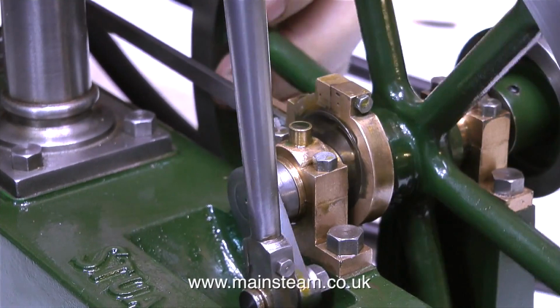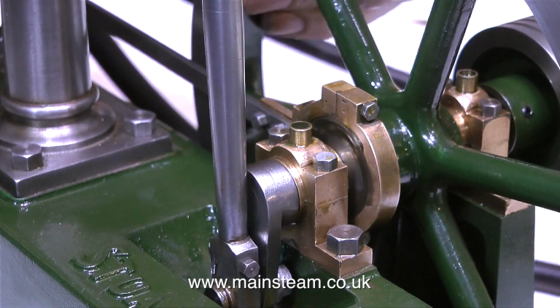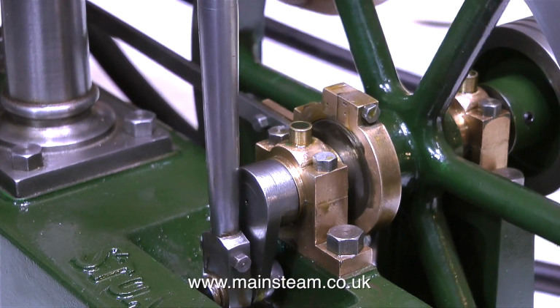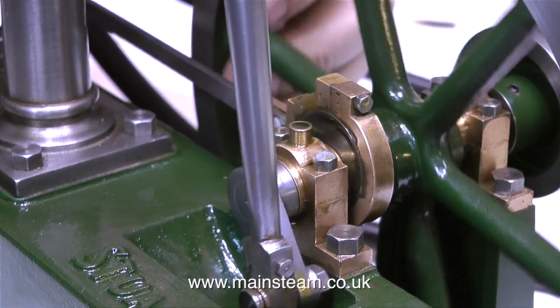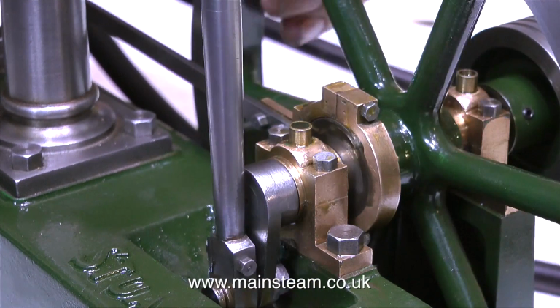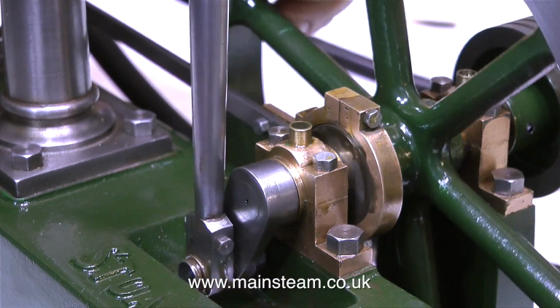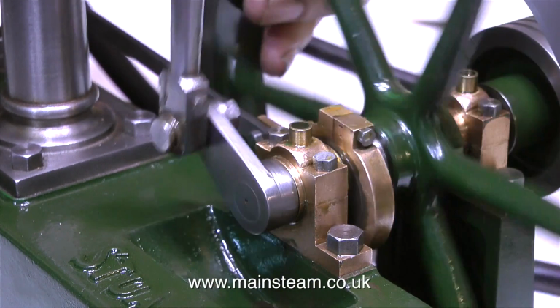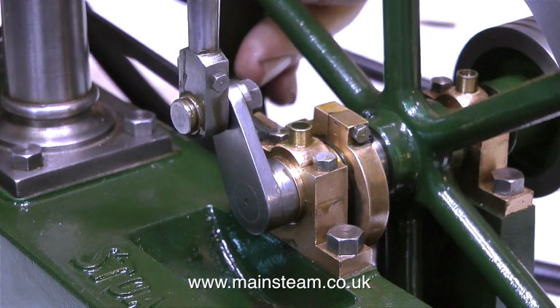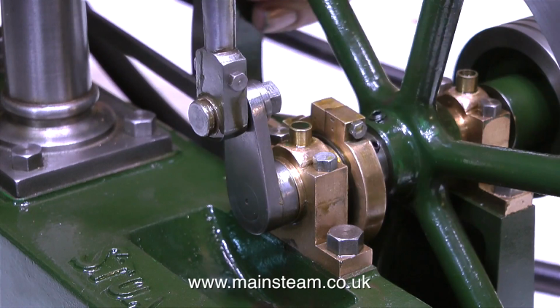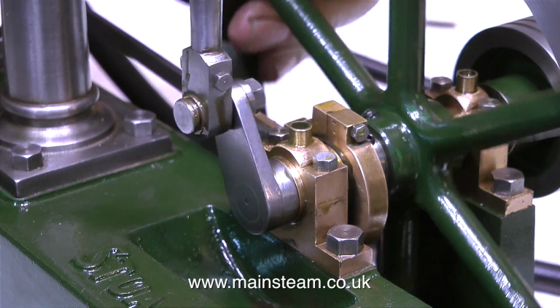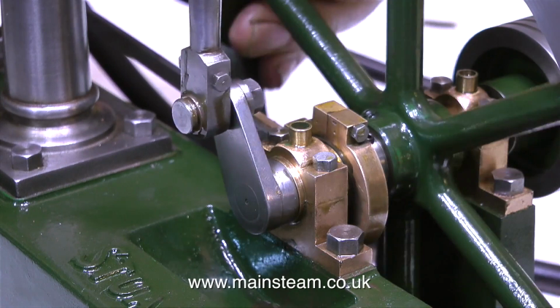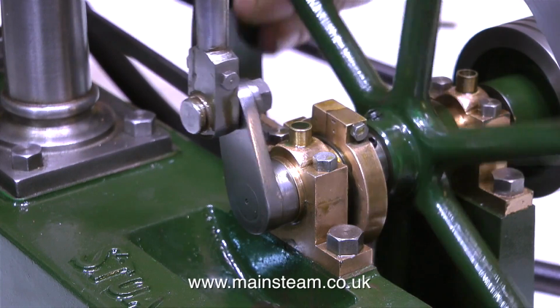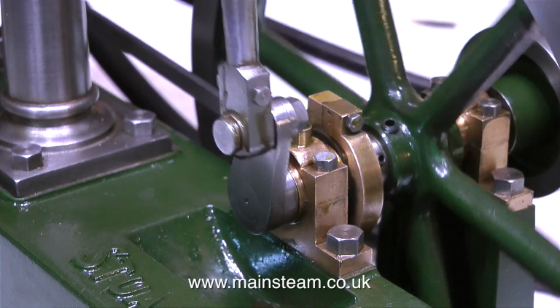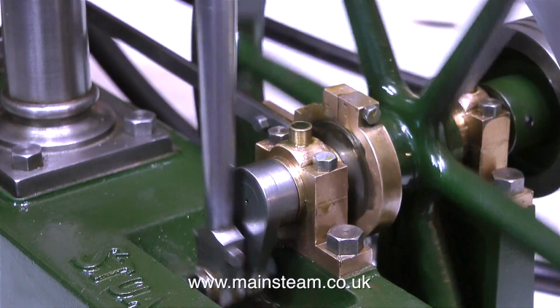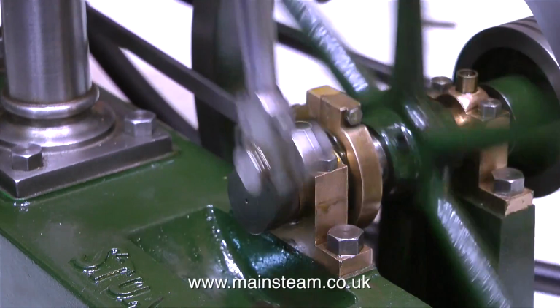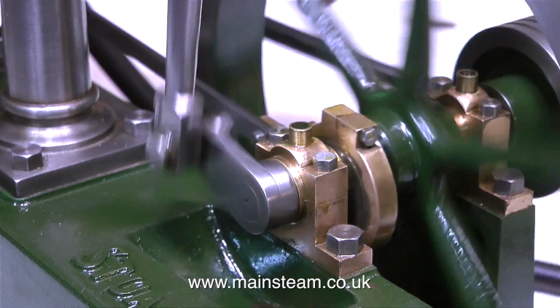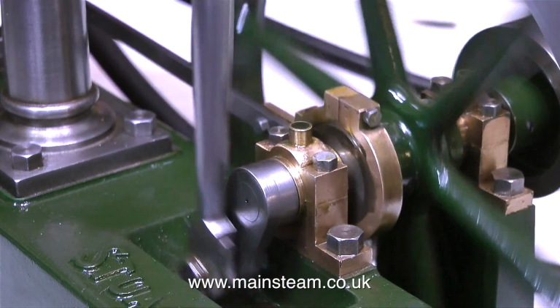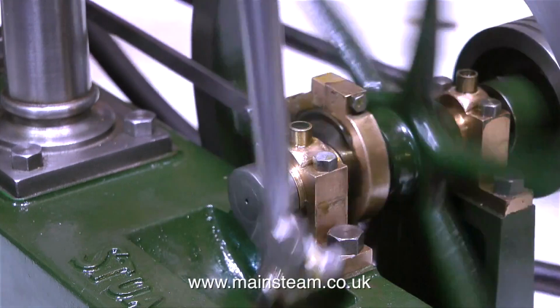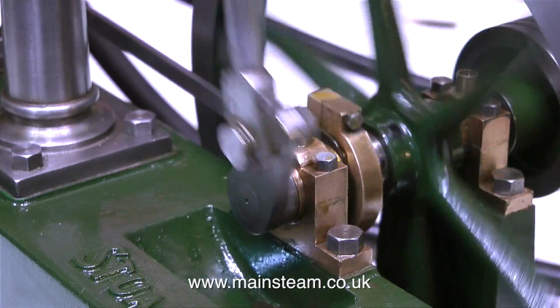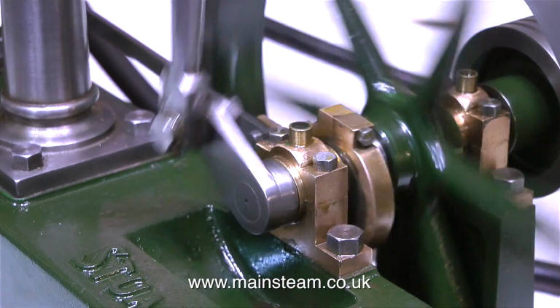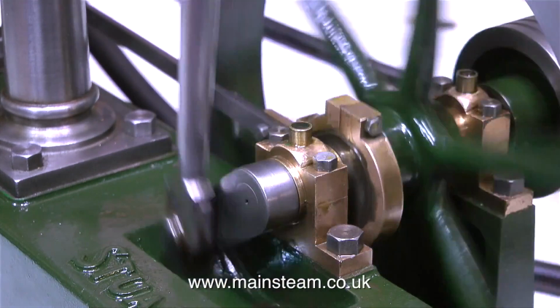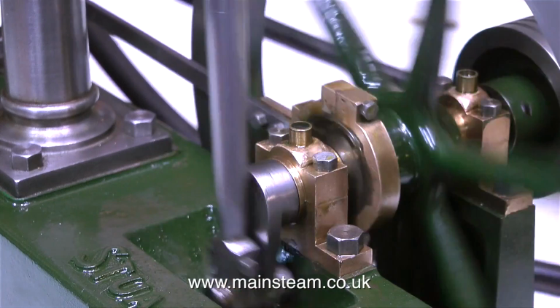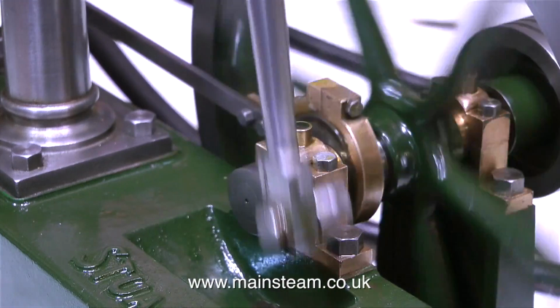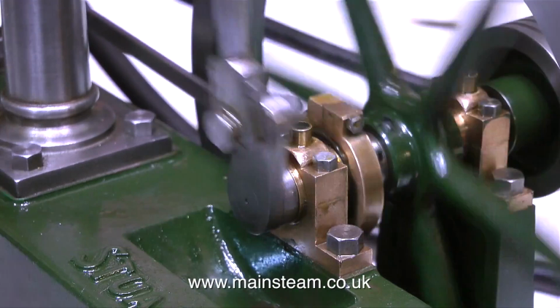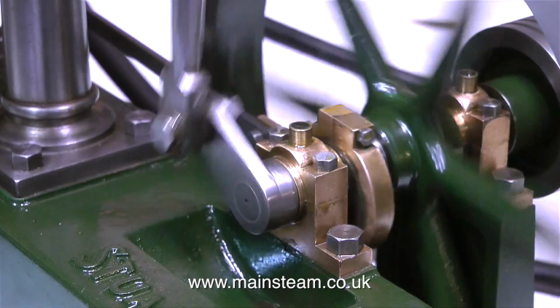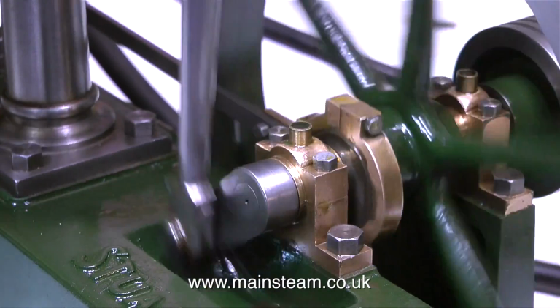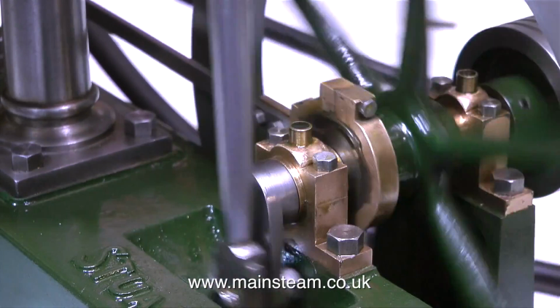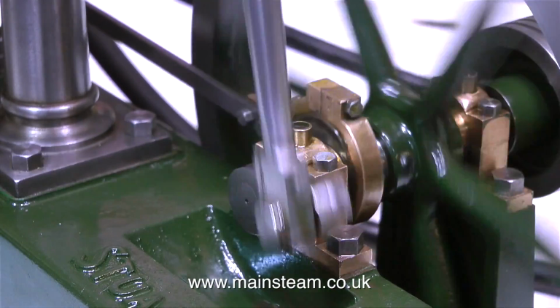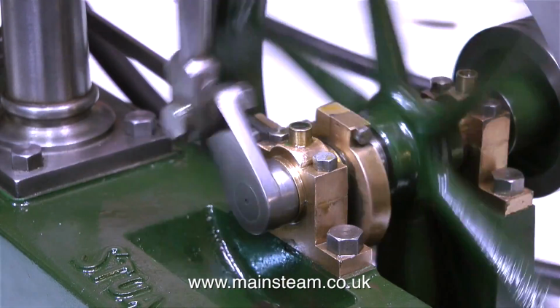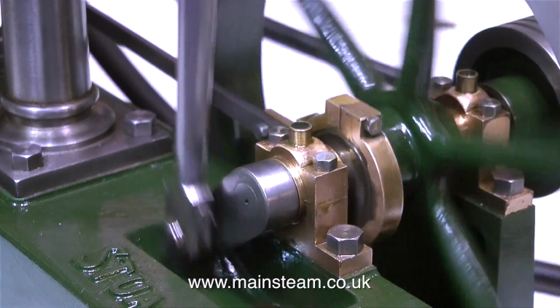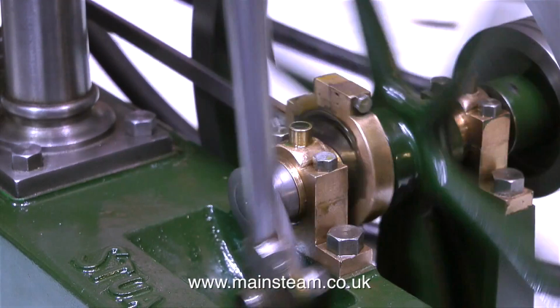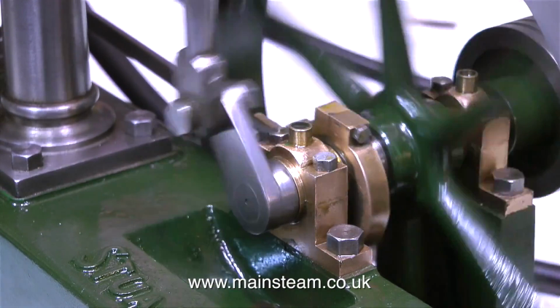As you can see by this clip, the timing is currently set very advanced and I can feel the pressure at each end of the stroke. The engine still runs fine, but it will not run slowly. It sounds better but it's not quite there yet.